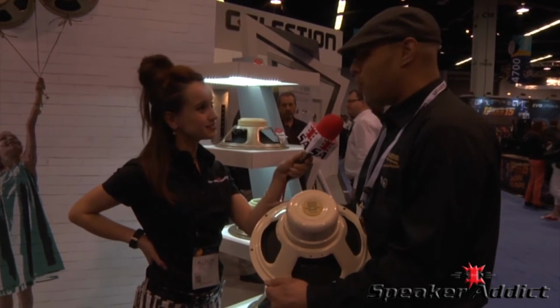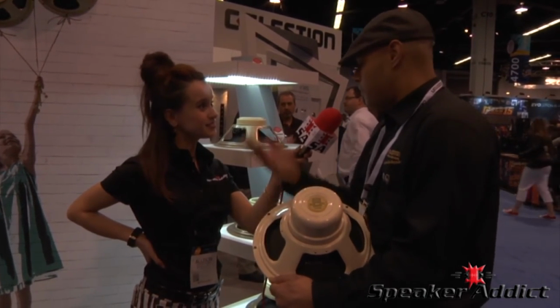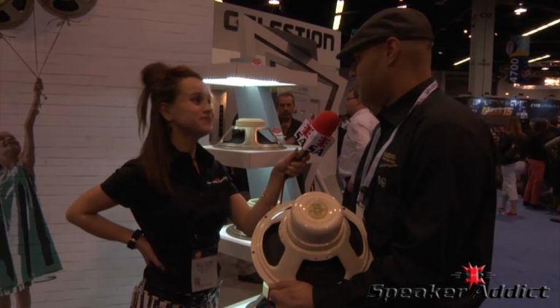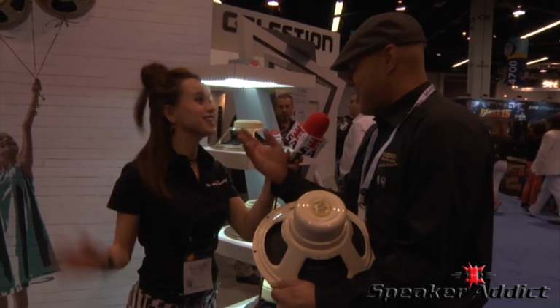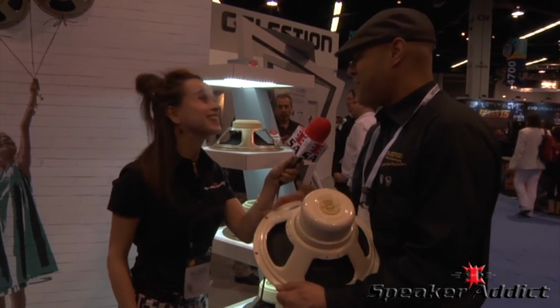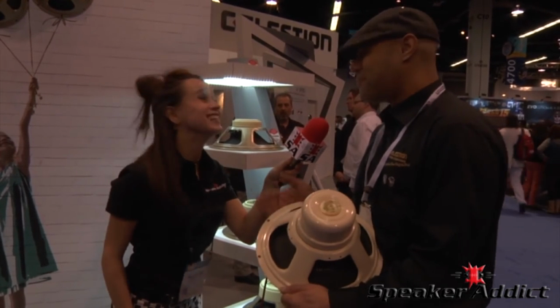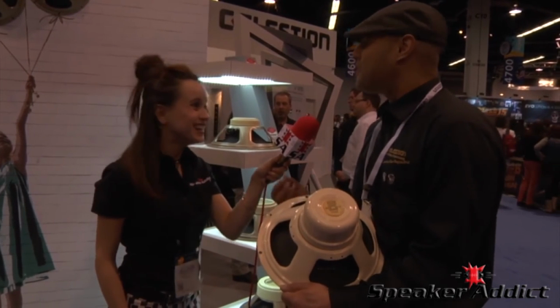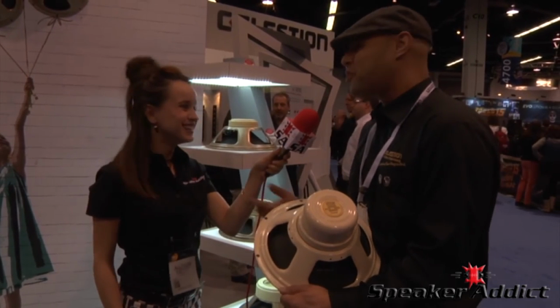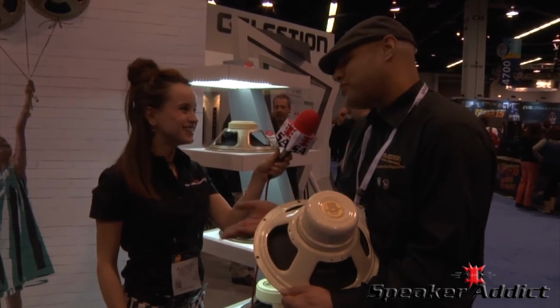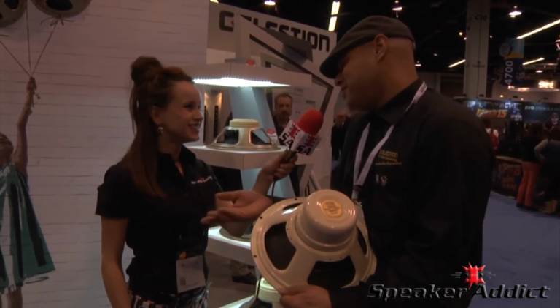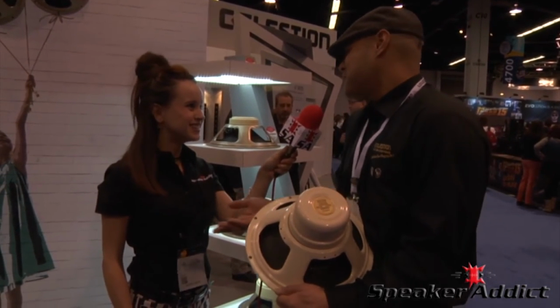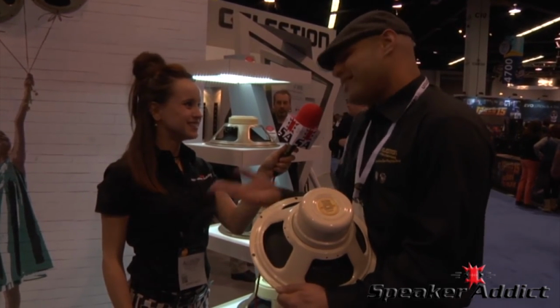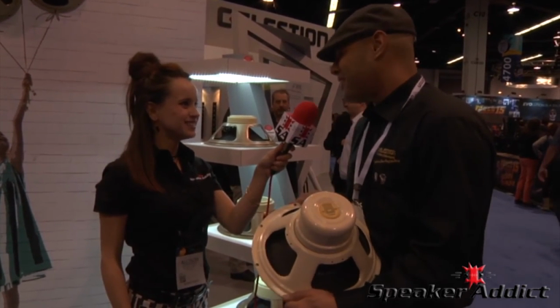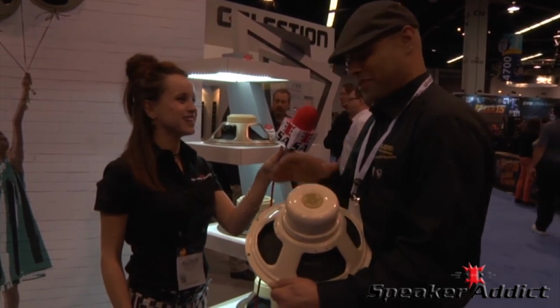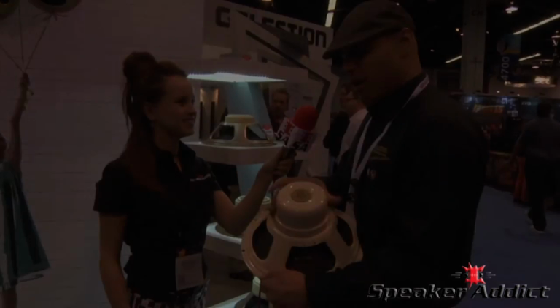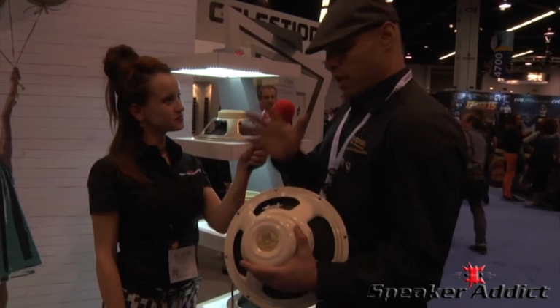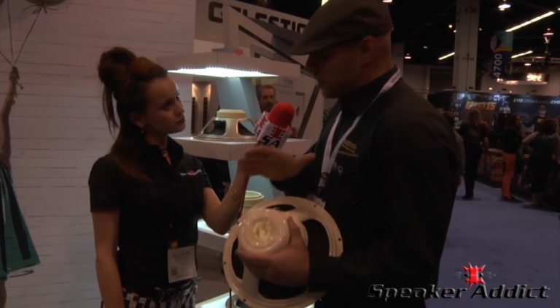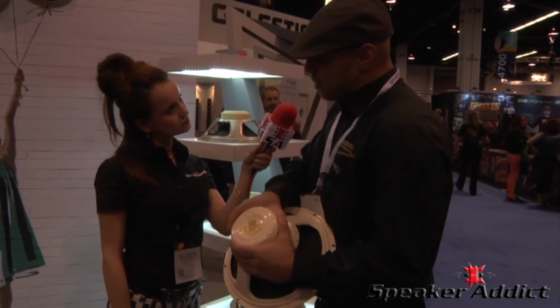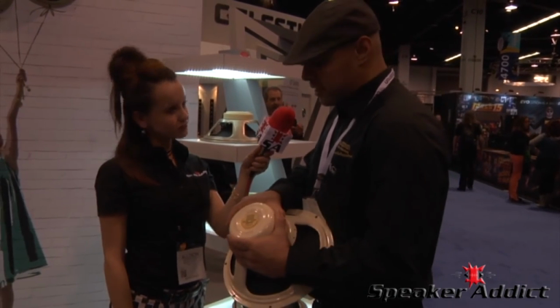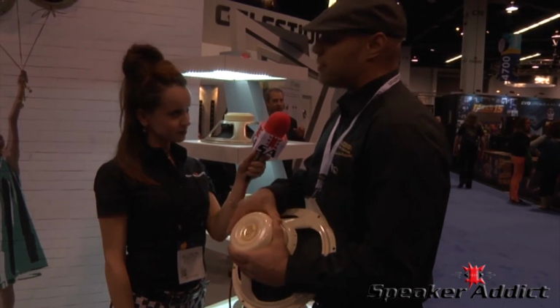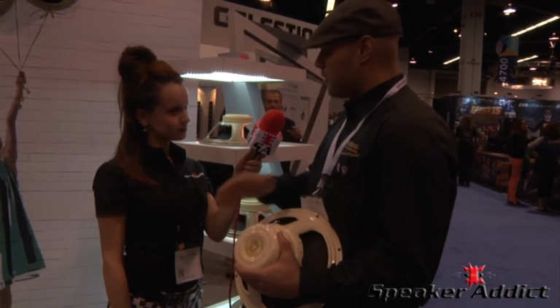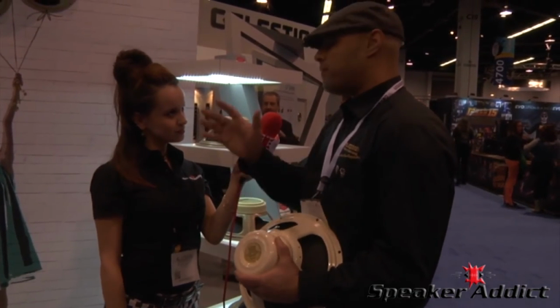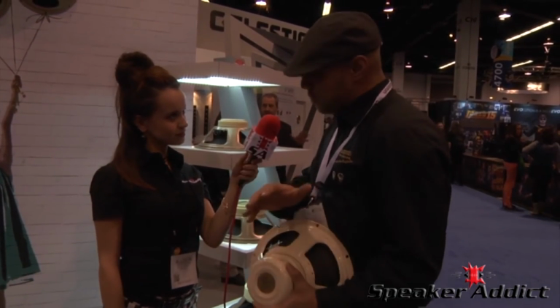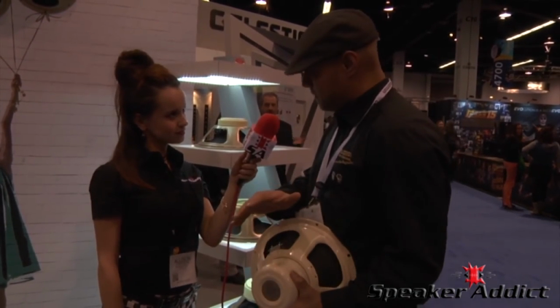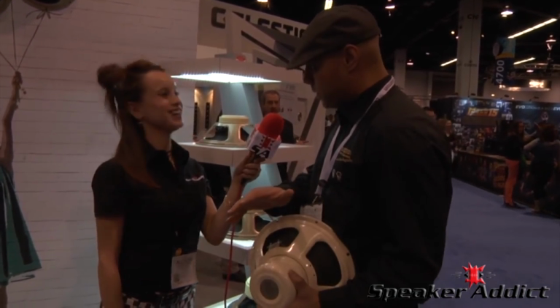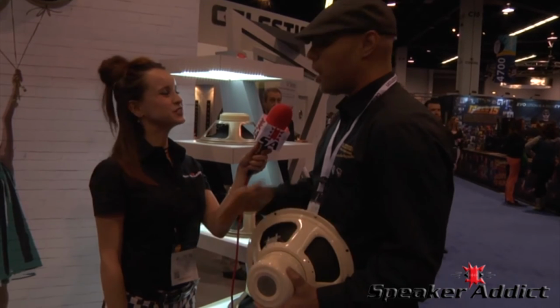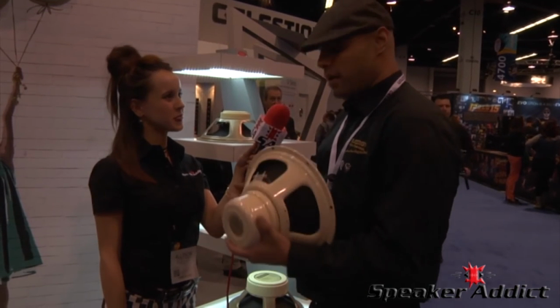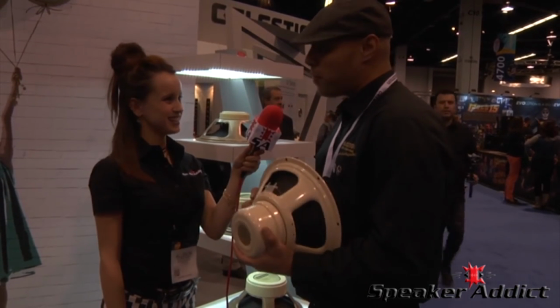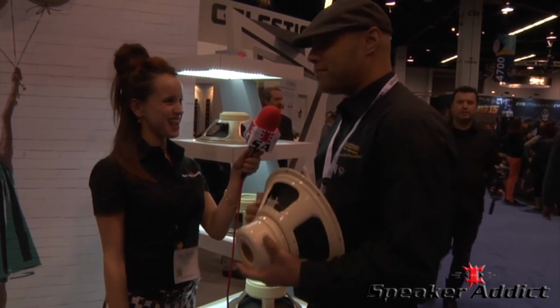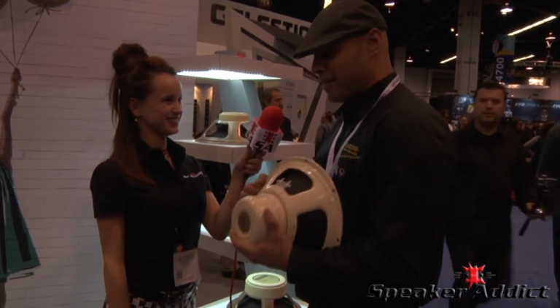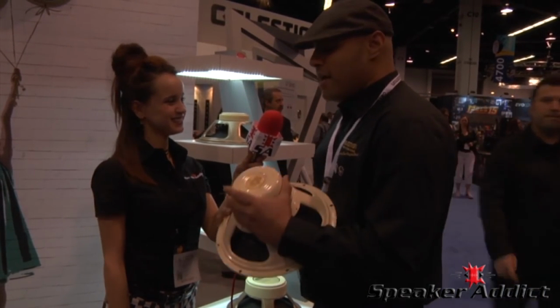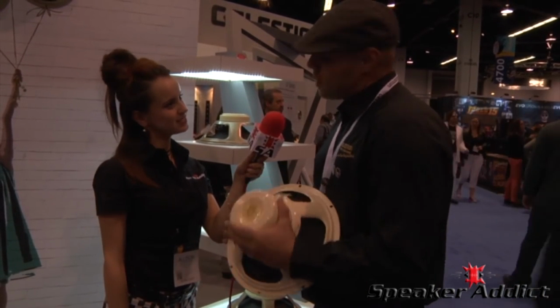We have to stick to our roots because if we don't, we hear about it on the internet — we hear about it everywhere. People let us know. It's like going to a restaurant: if they serve you something bad, you're going to let the cook know. So it has a lot of modern abilities, but the voicing is very true to that 15-watt Blue.